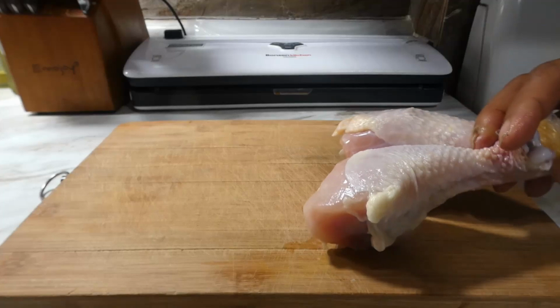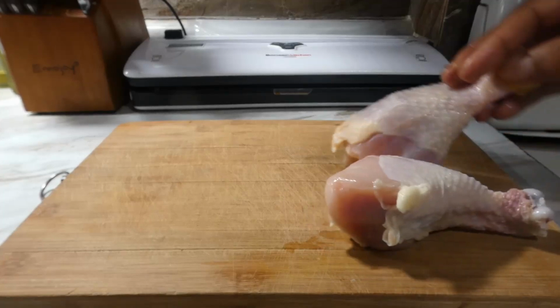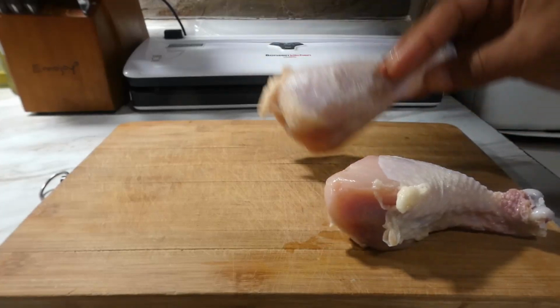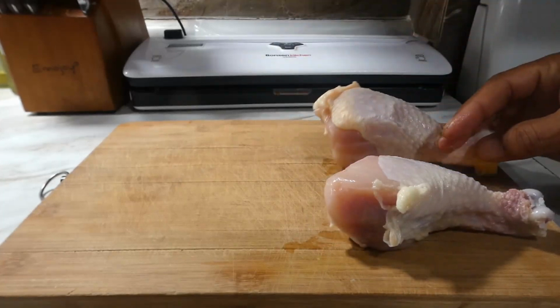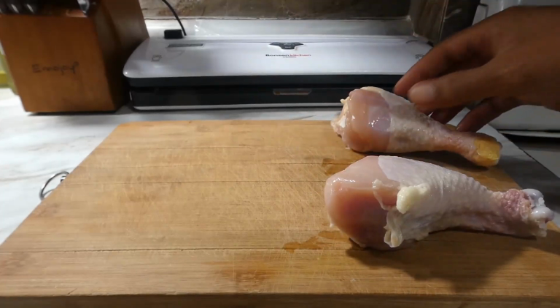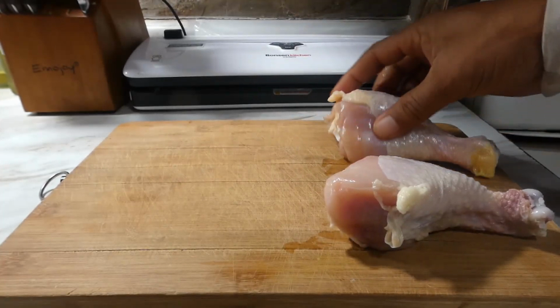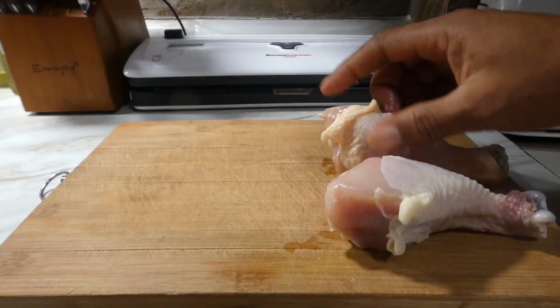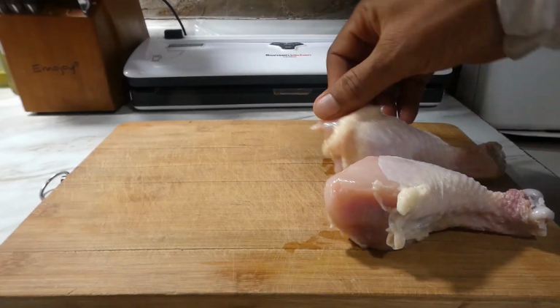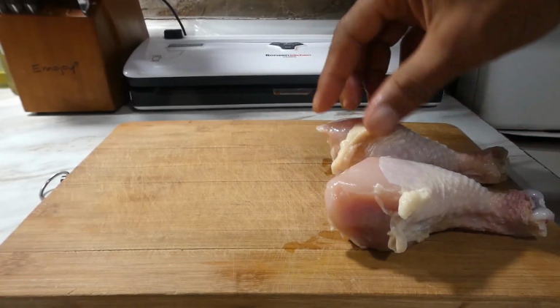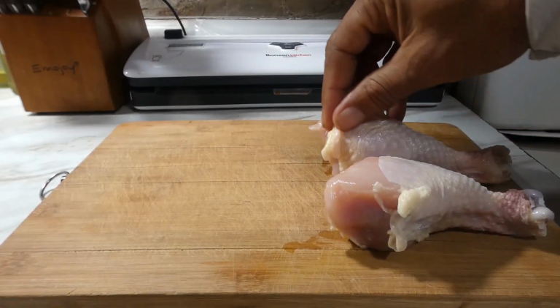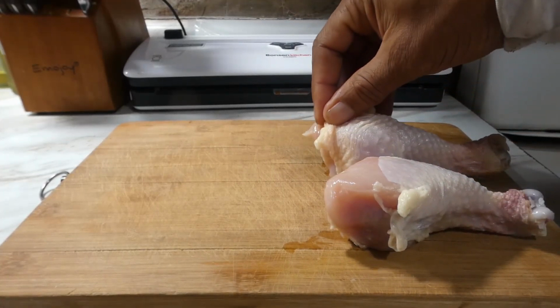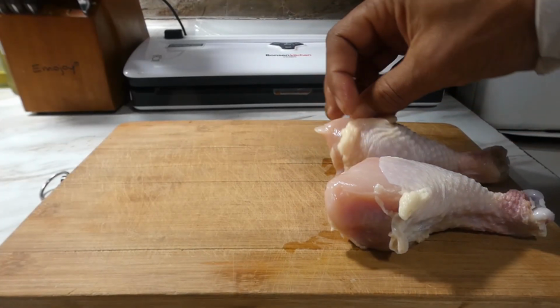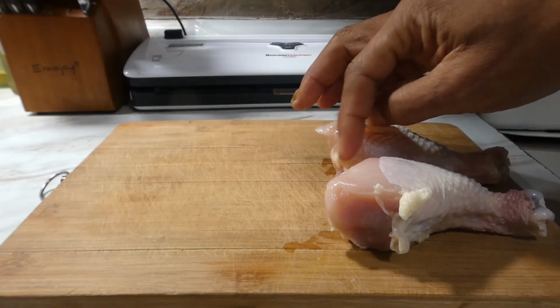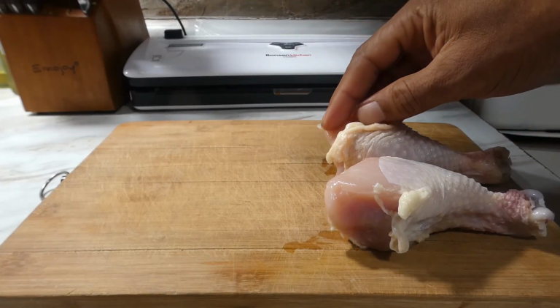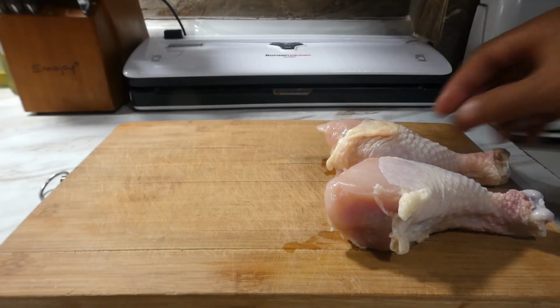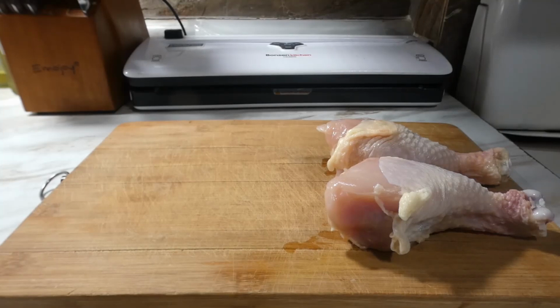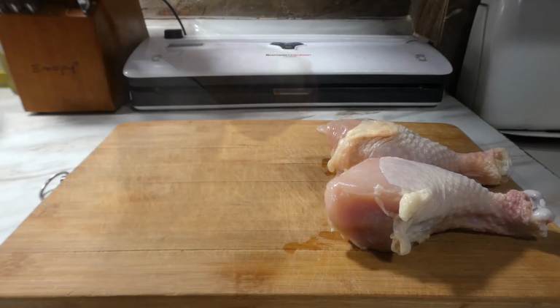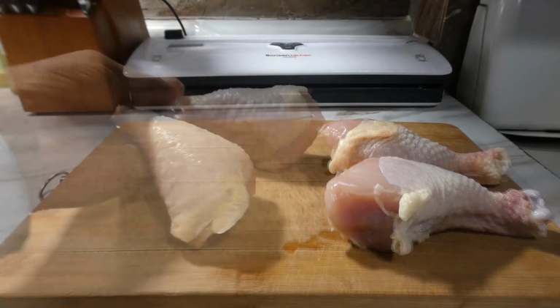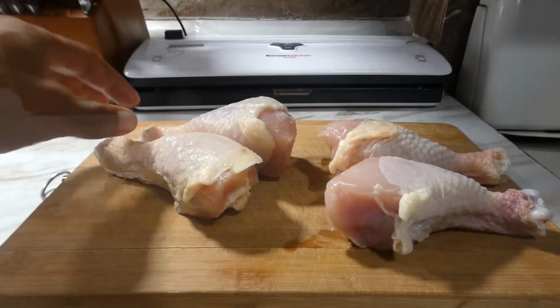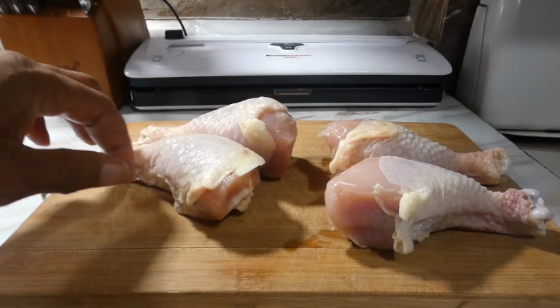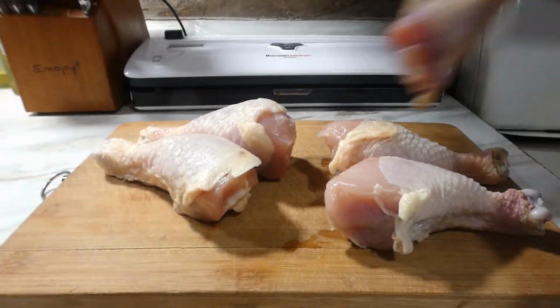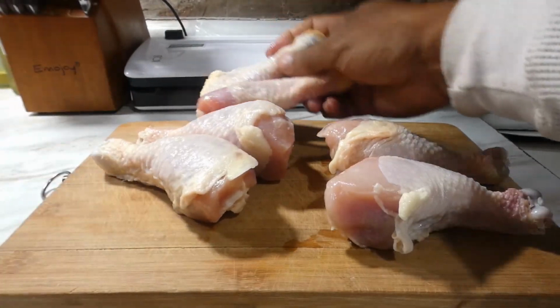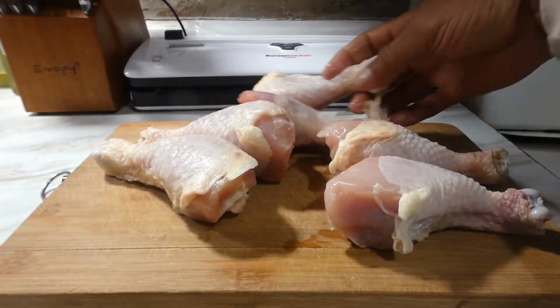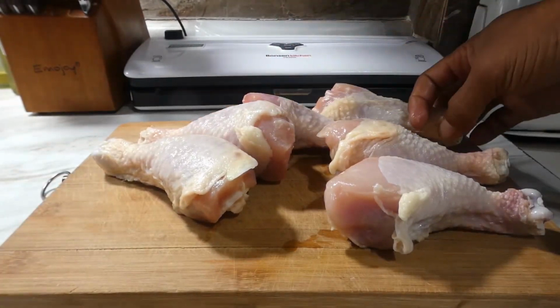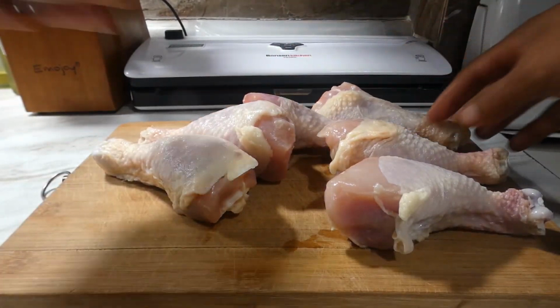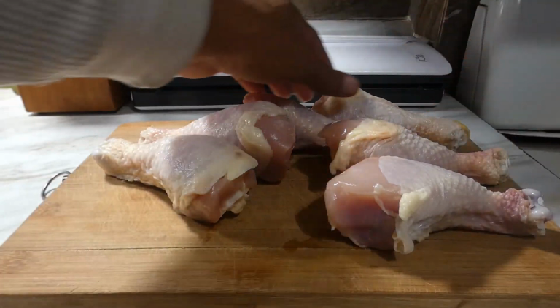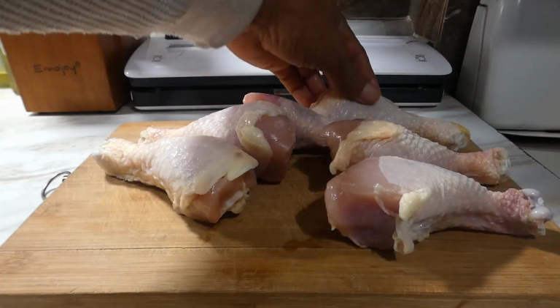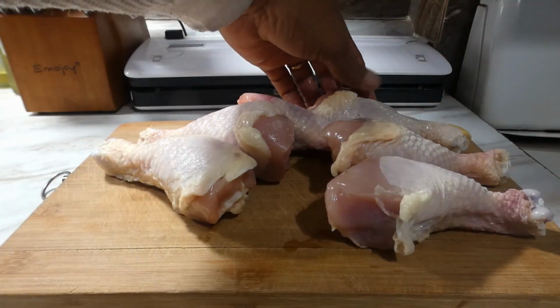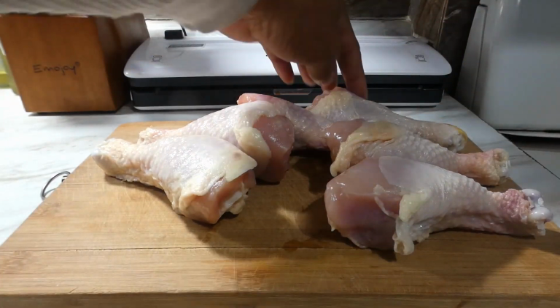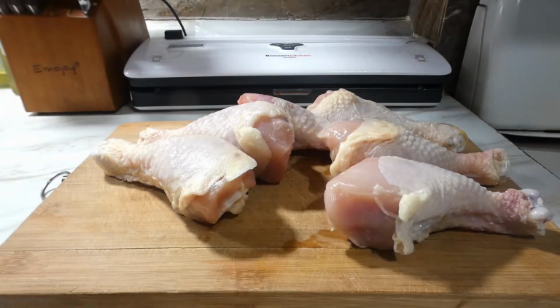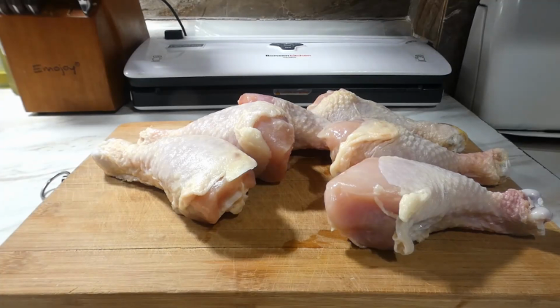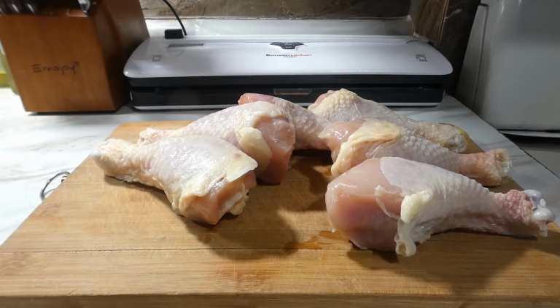What's going on y'all? Check it out. We doing sous vide chicken legs today and they finna be so tasty. Y'all know what time it is. Let's get it.